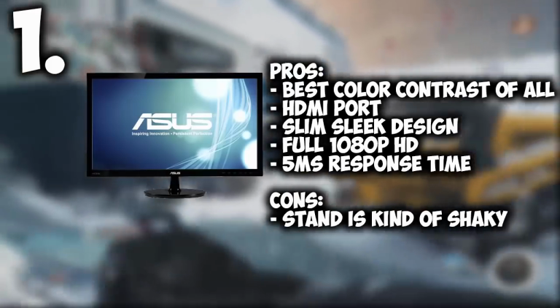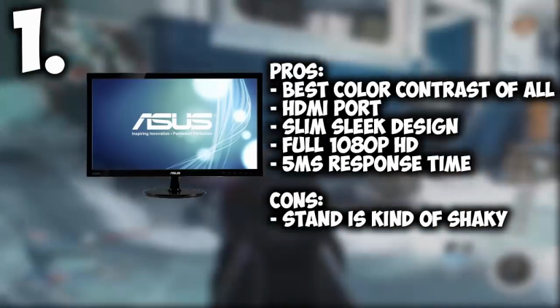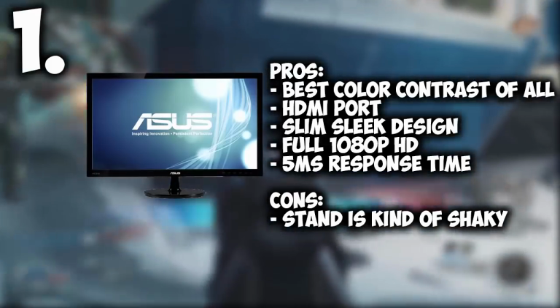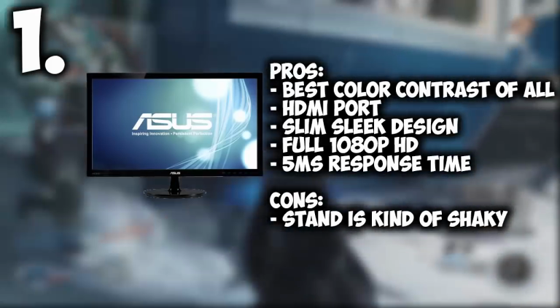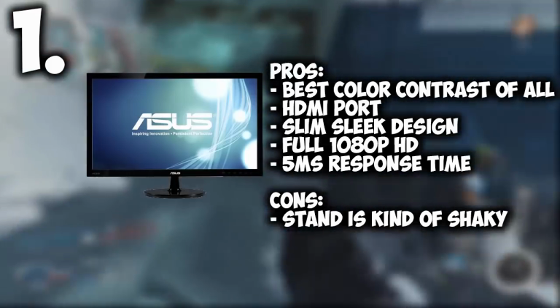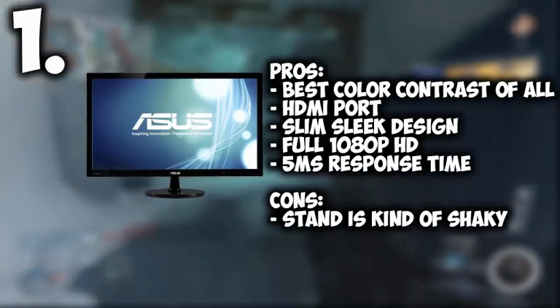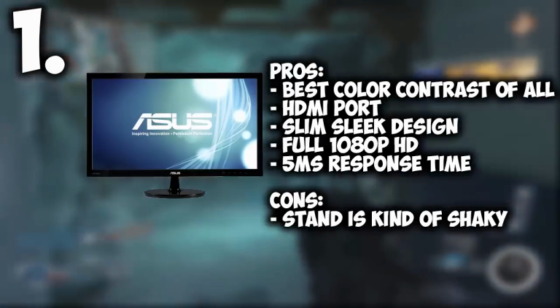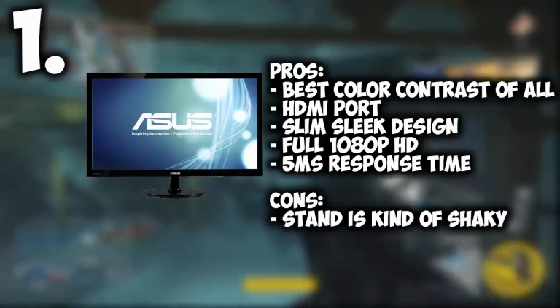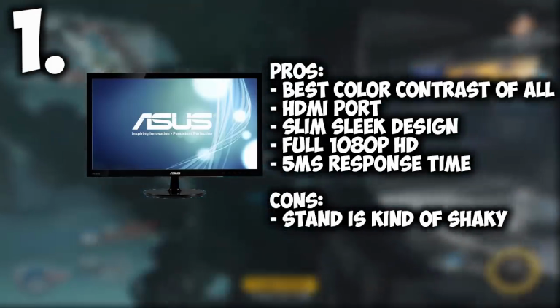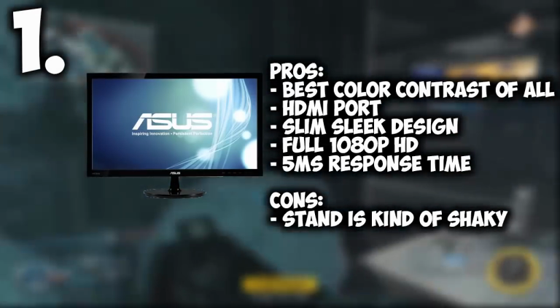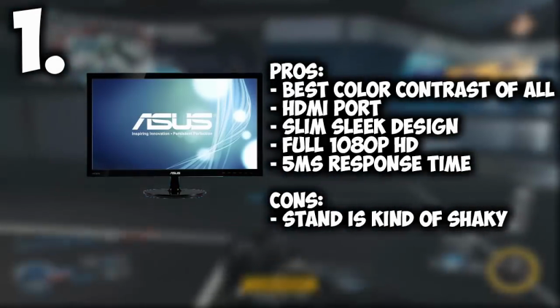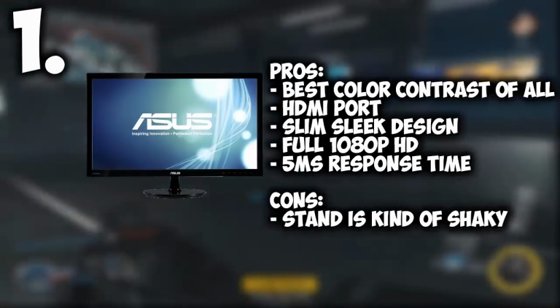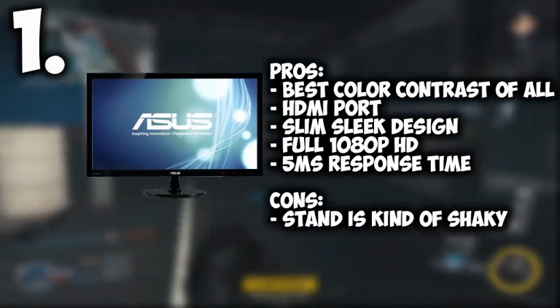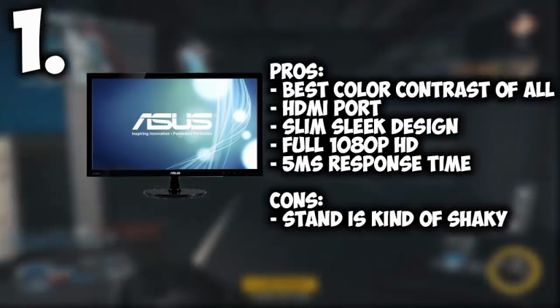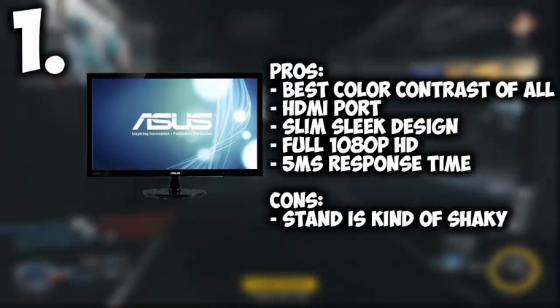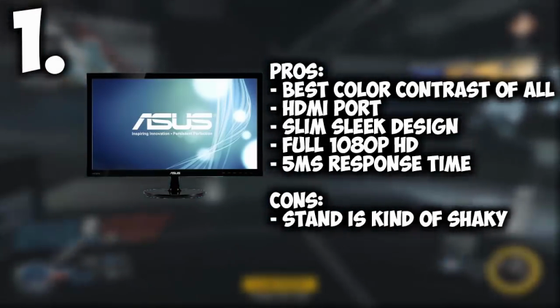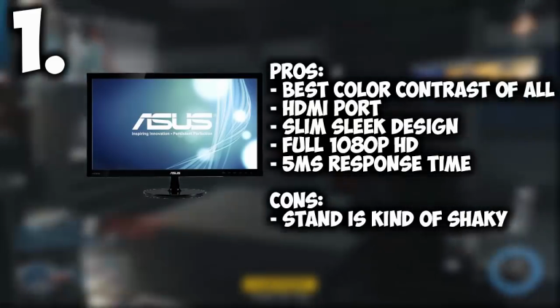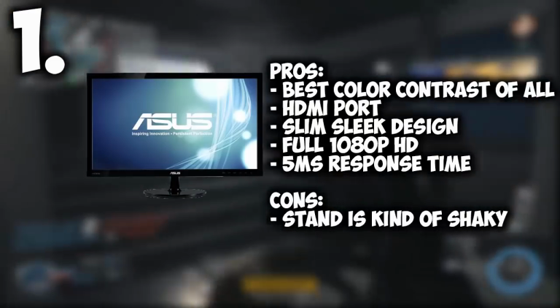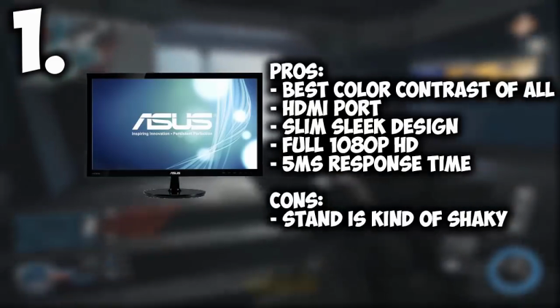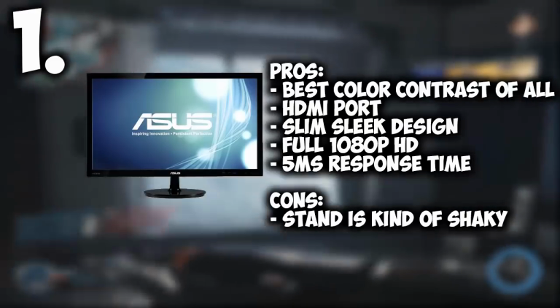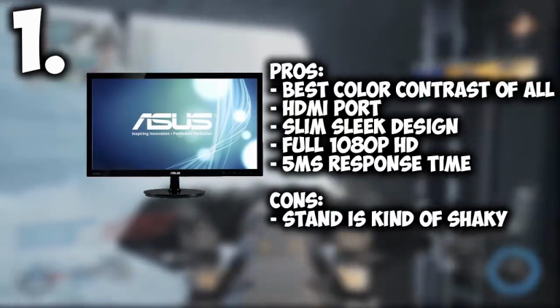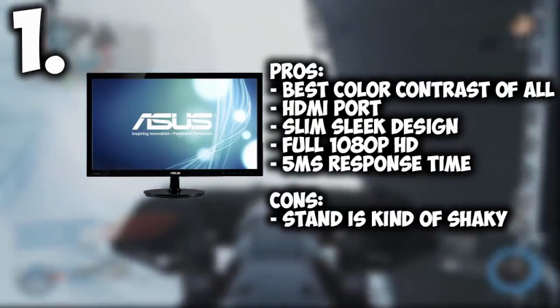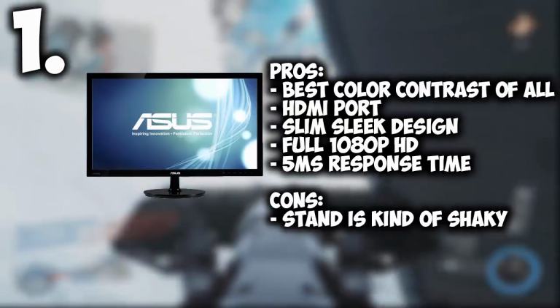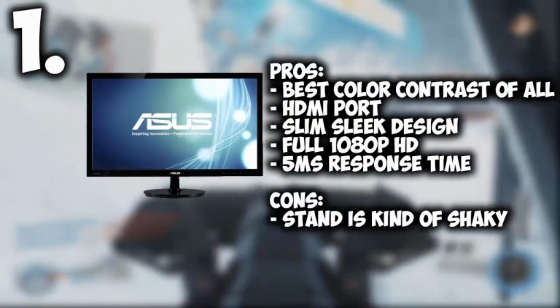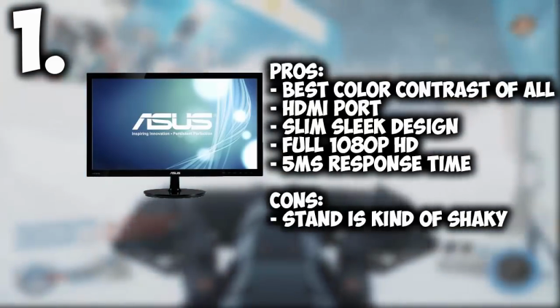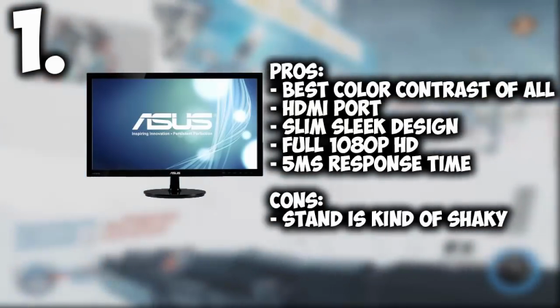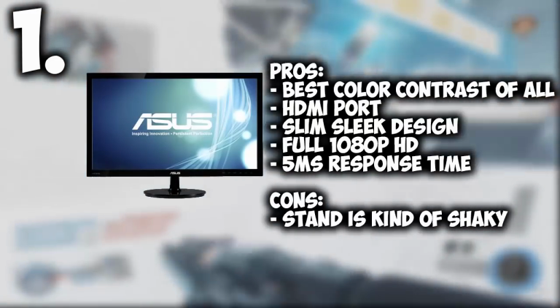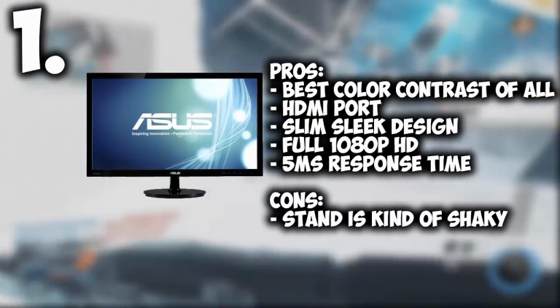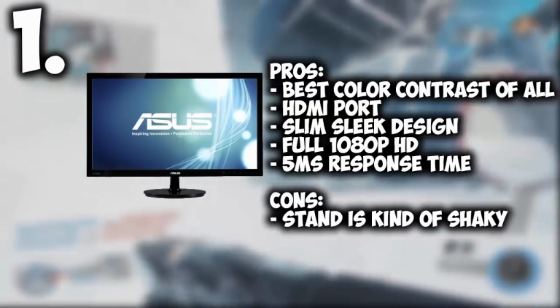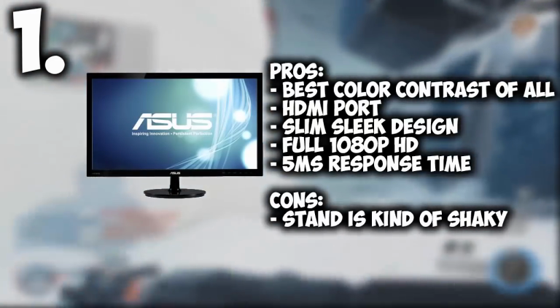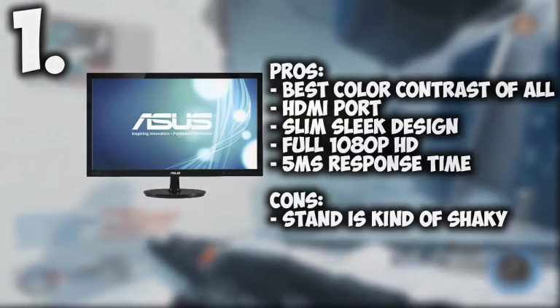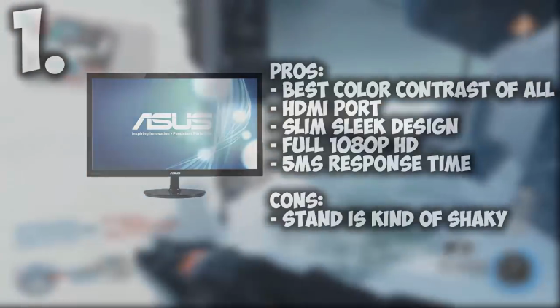The only downside is the stand could be better — it's a little wobbly. But if you're just going to have it sitting there and not touching anything, this is perfect as a gaming monitor.